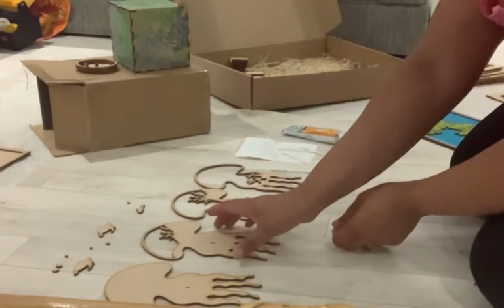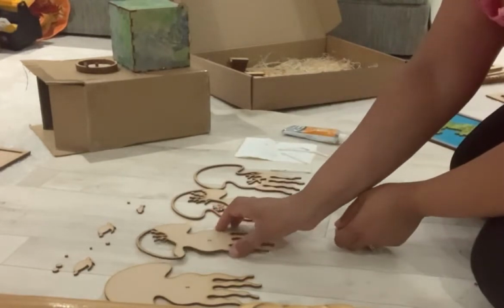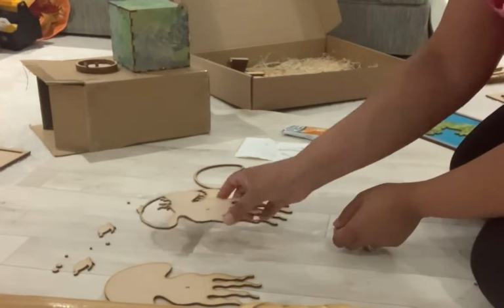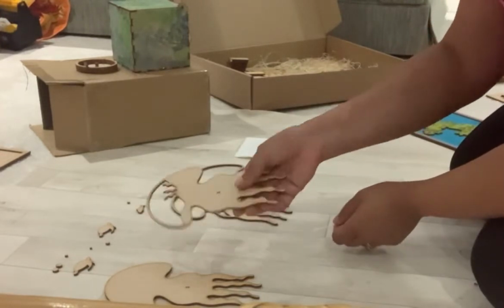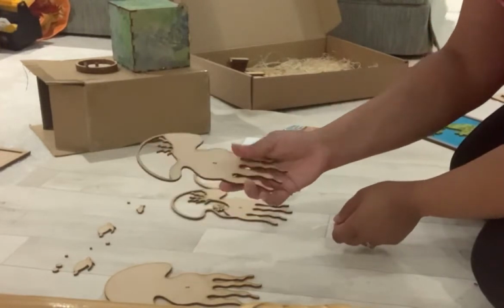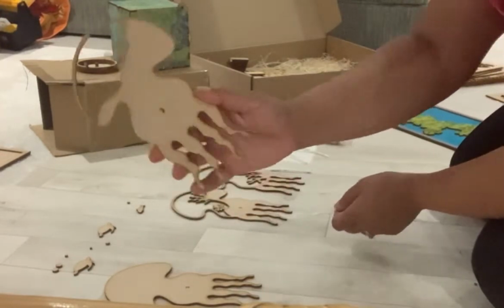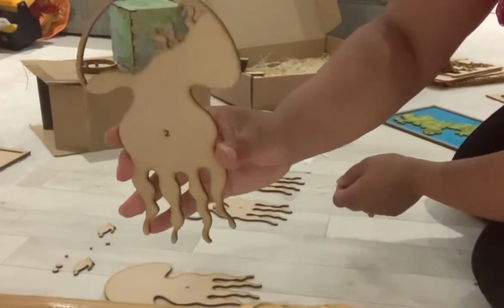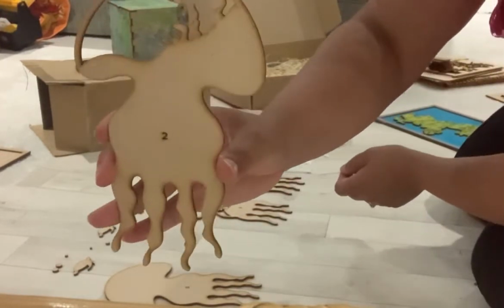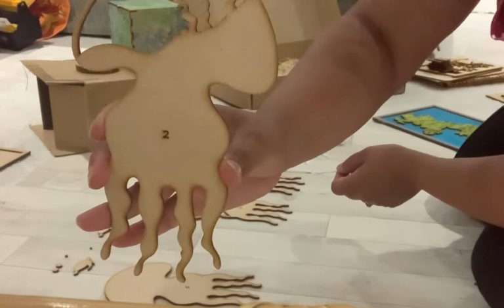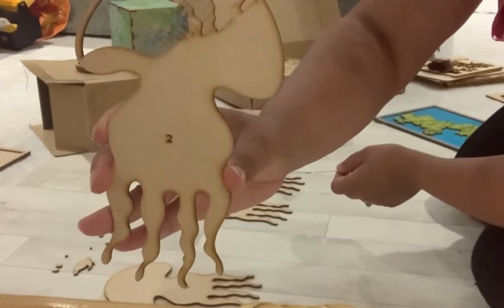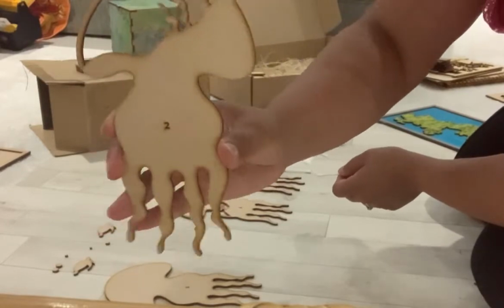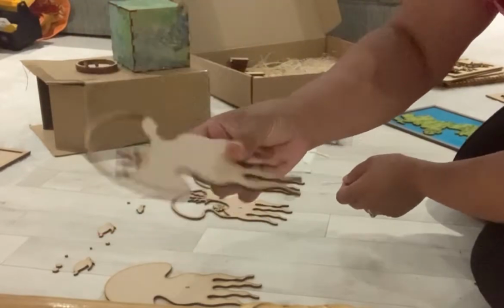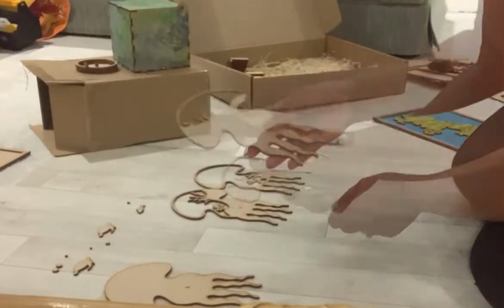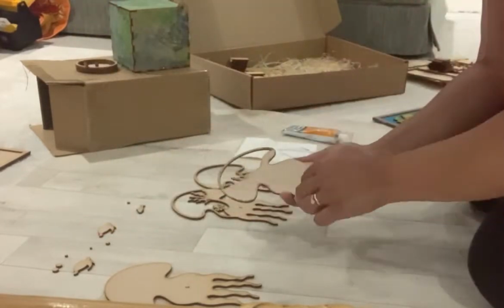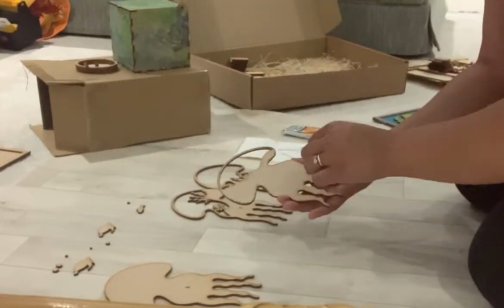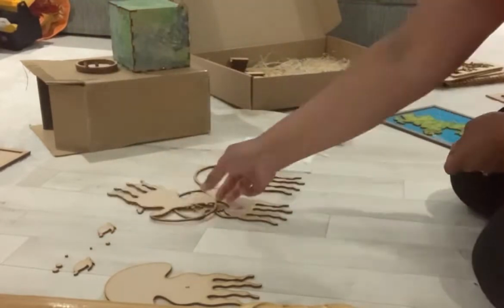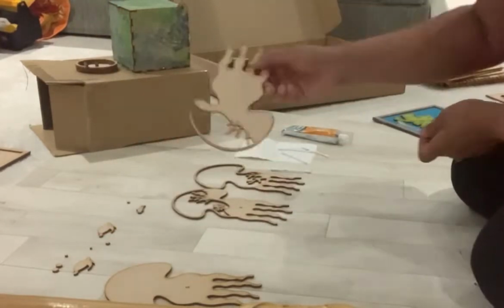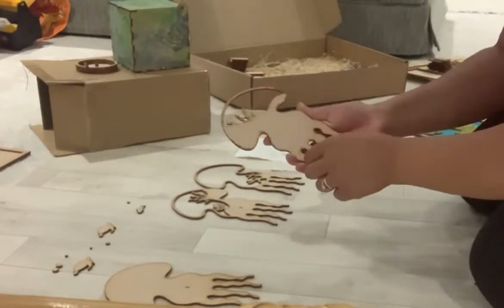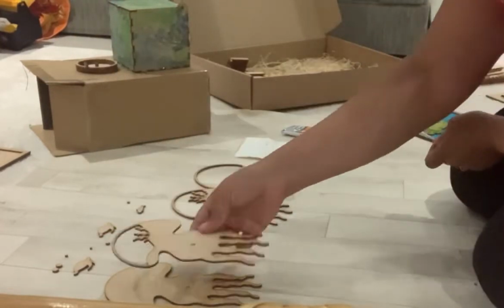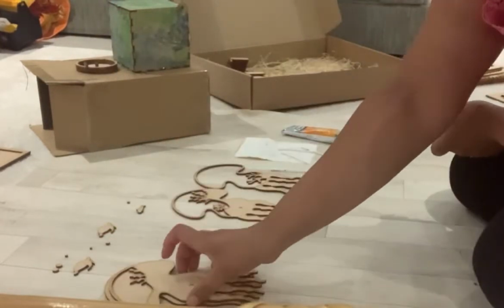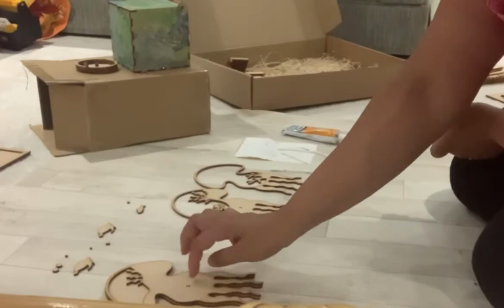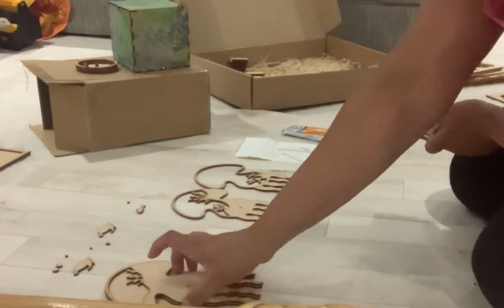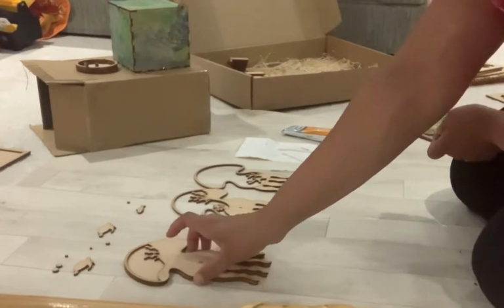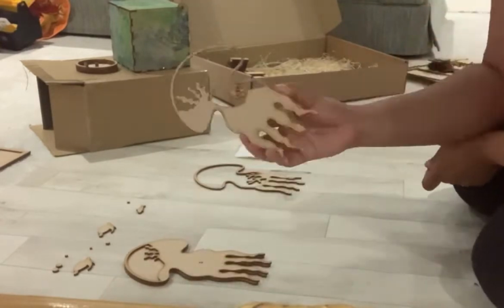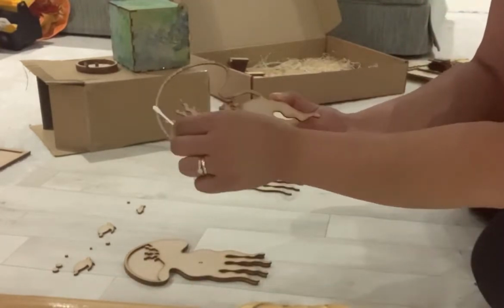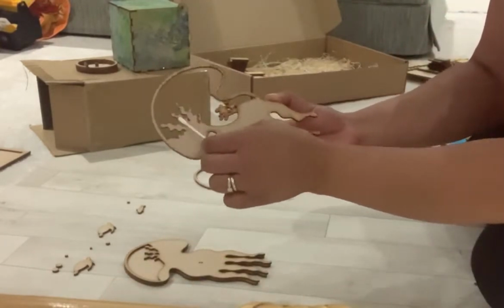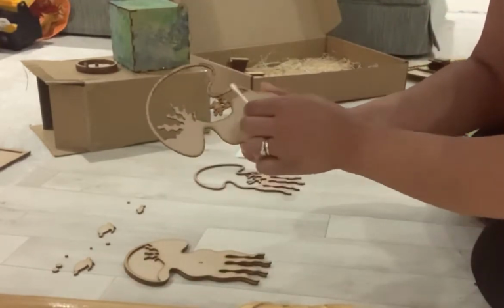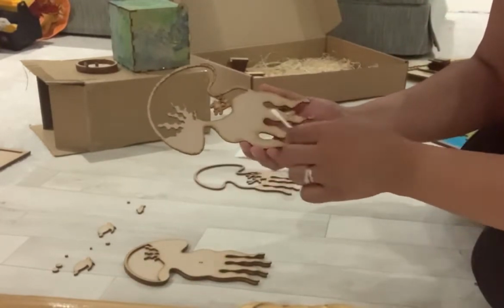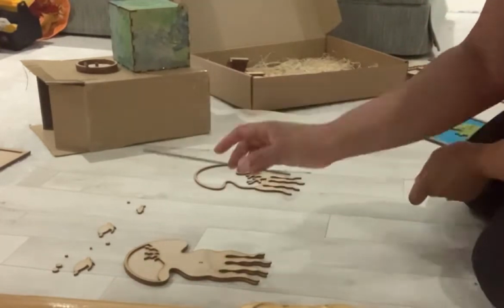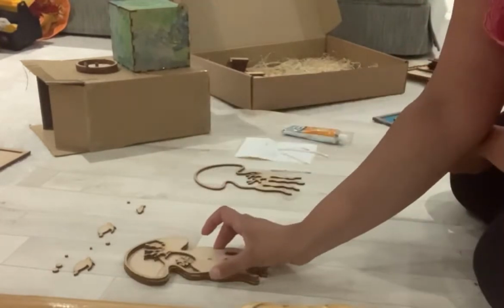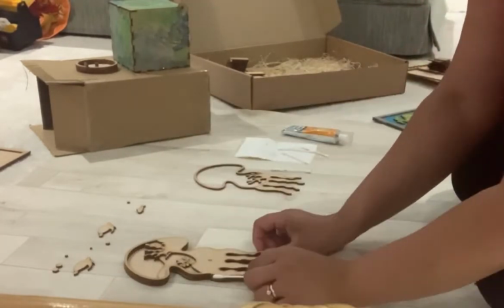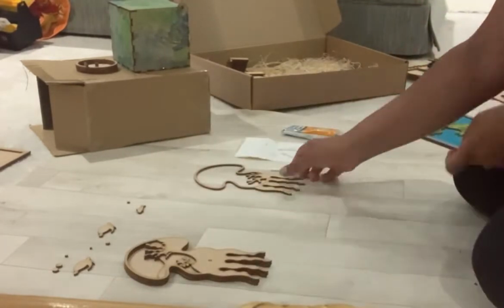Use the glue applicator to apply glue to the back of piece two. You are going to attach it to piece one. Repeat the process for pieces three and four.